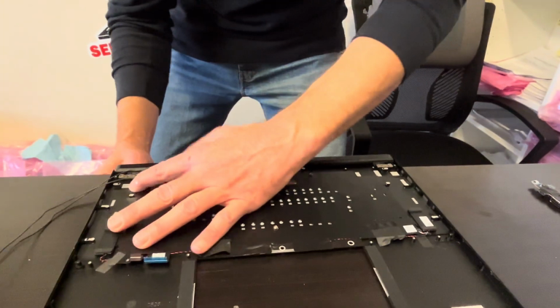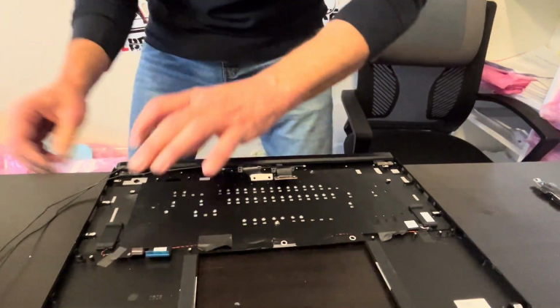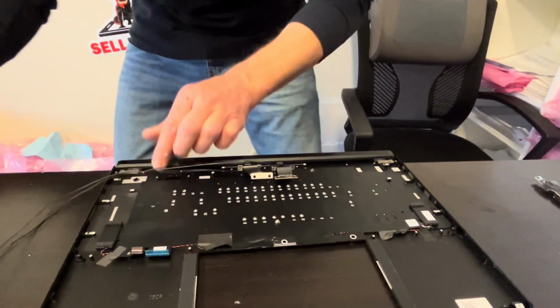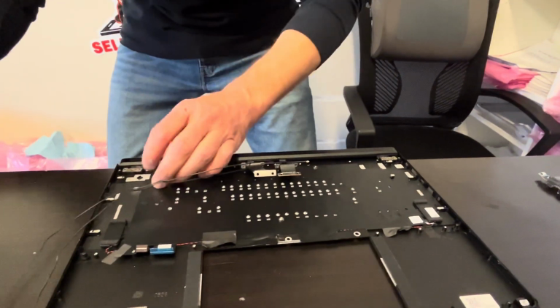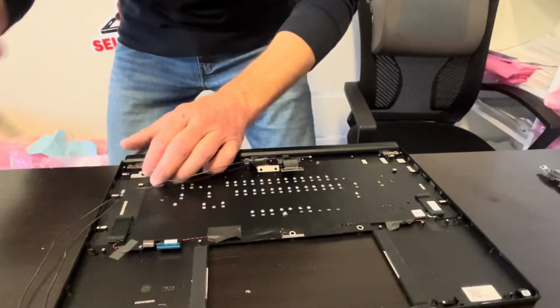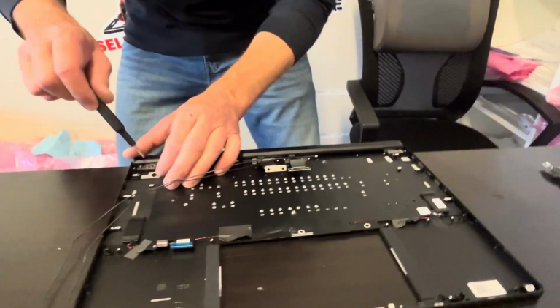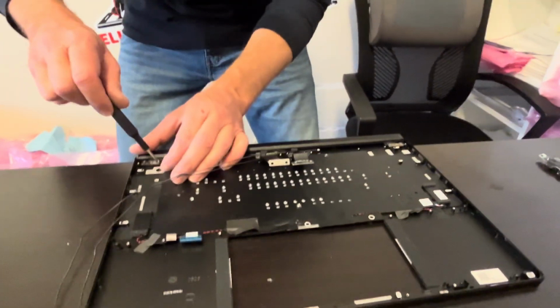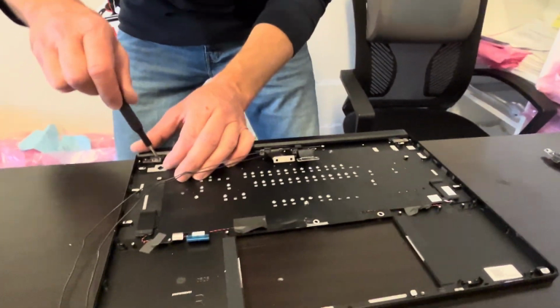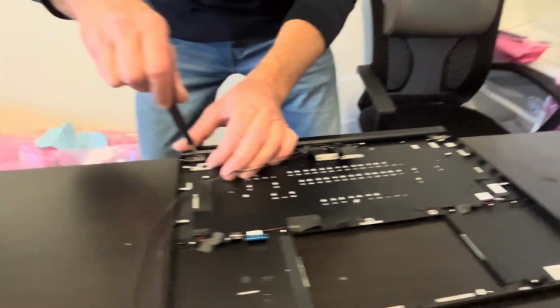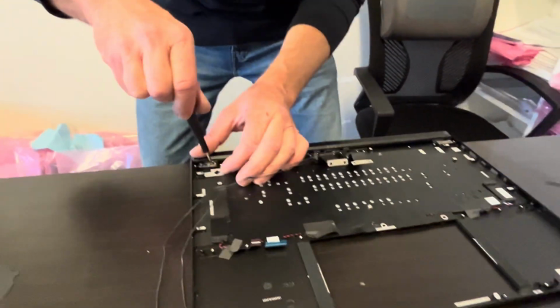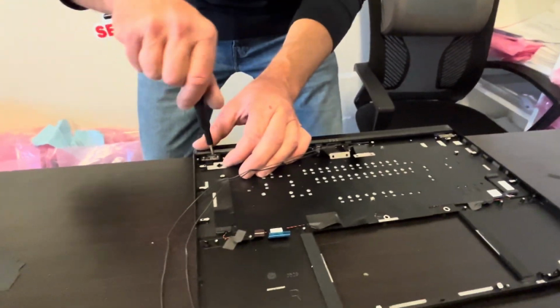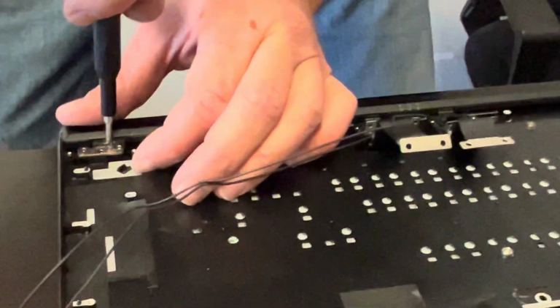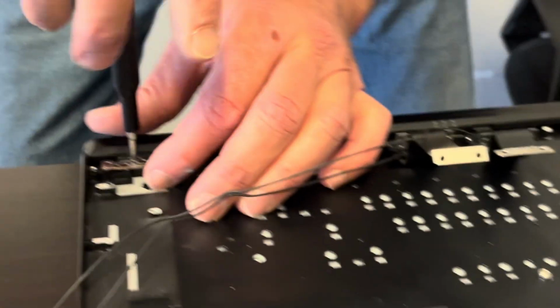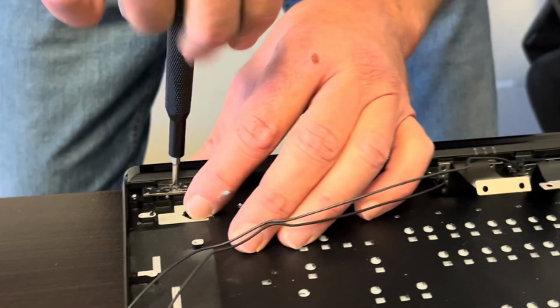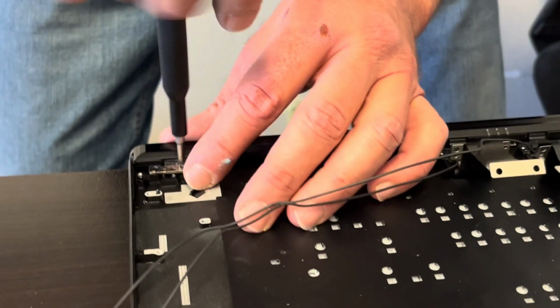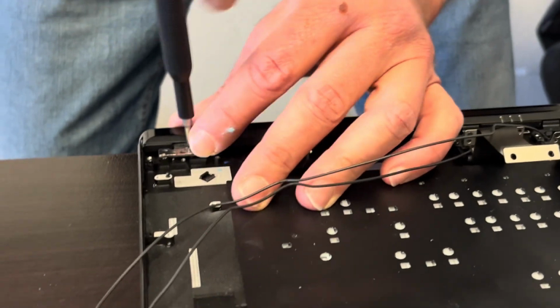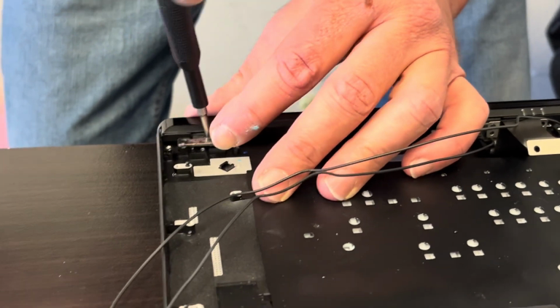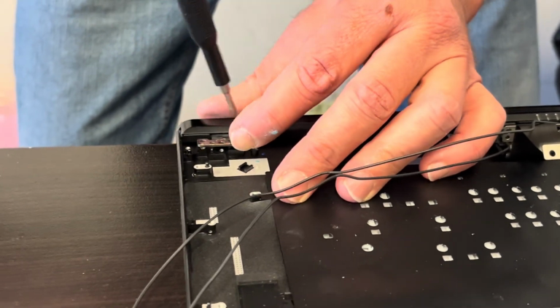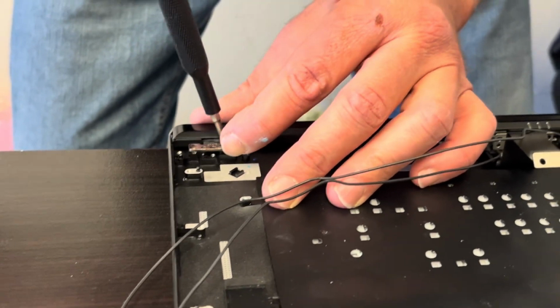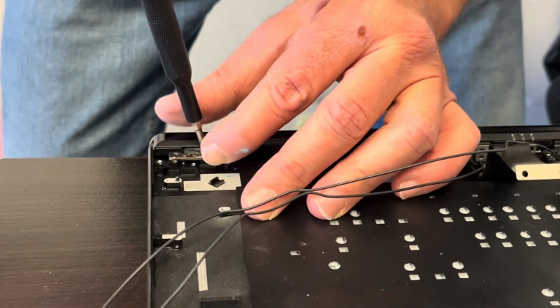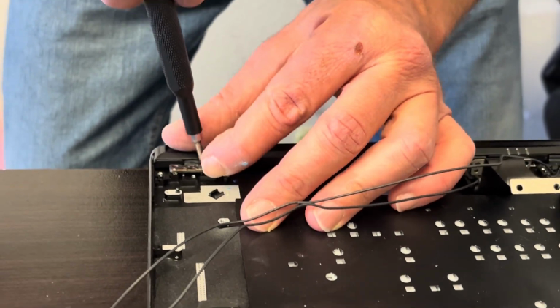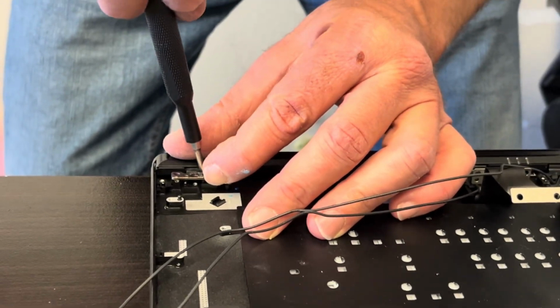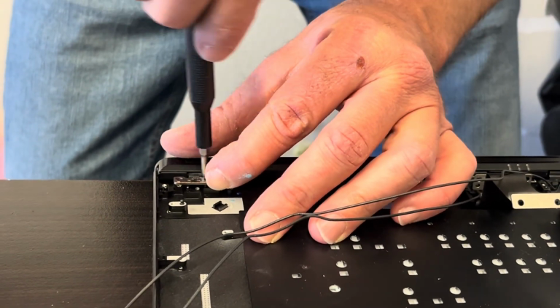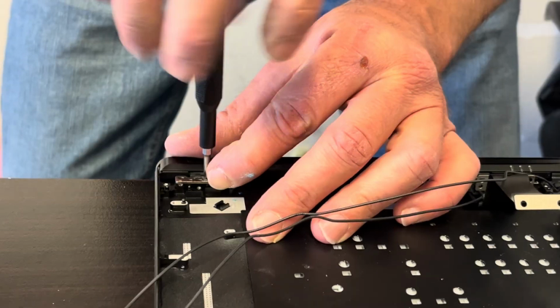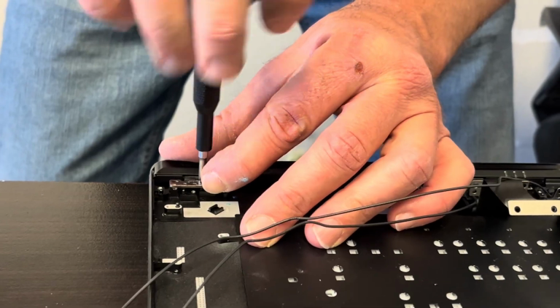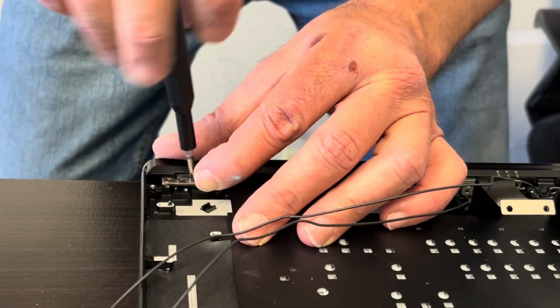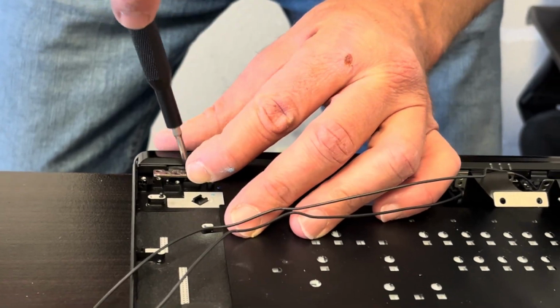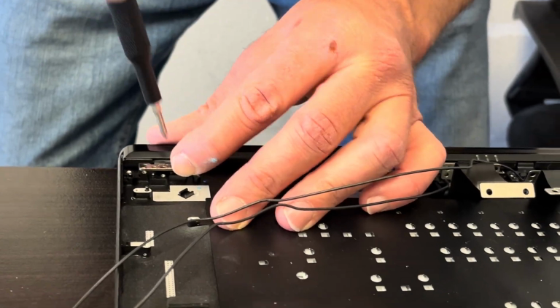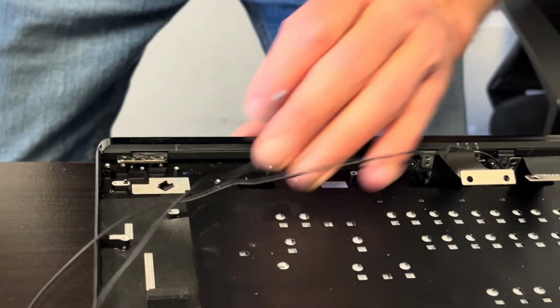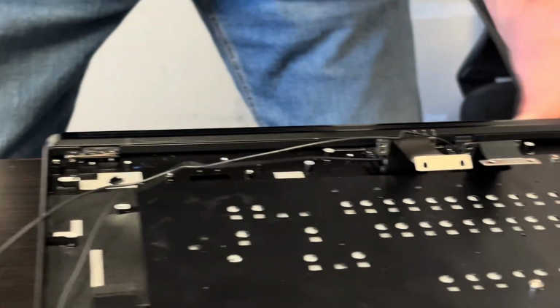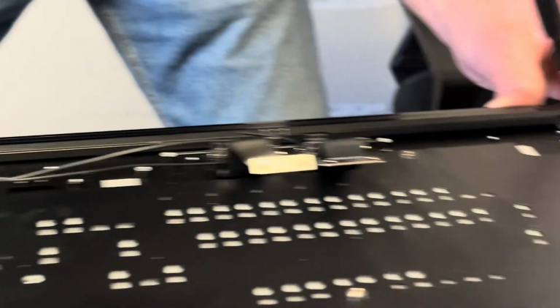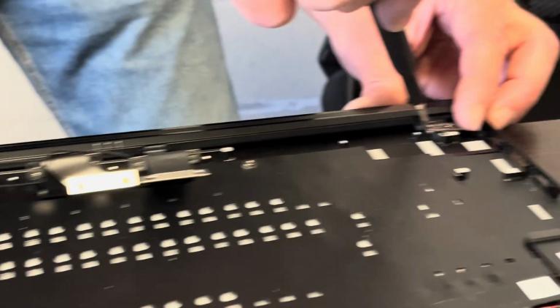There is another screw hidden under that plastic strip on top of the hinge.